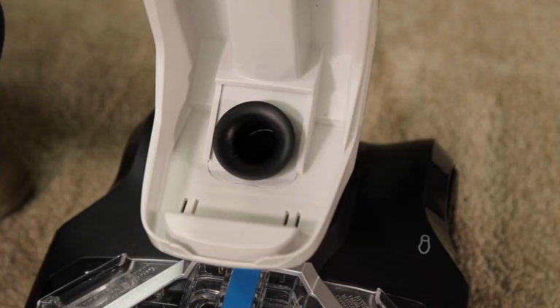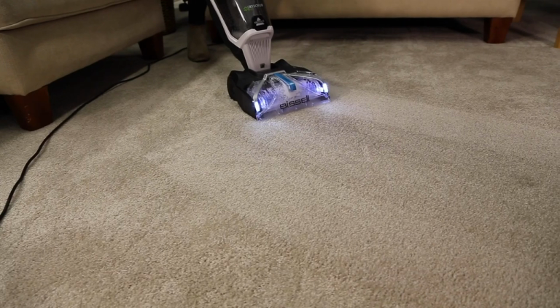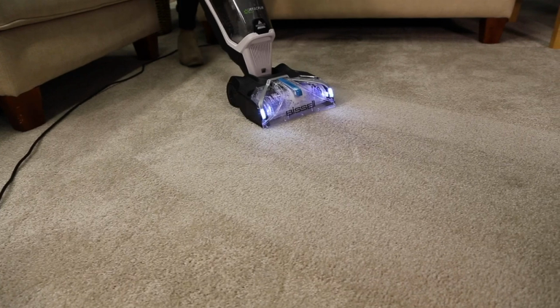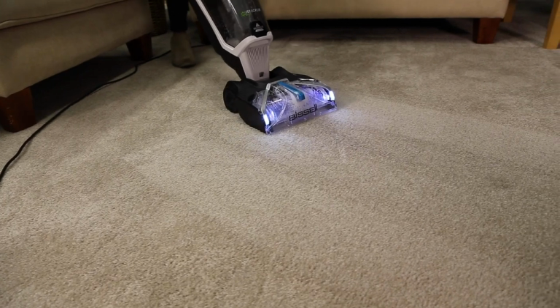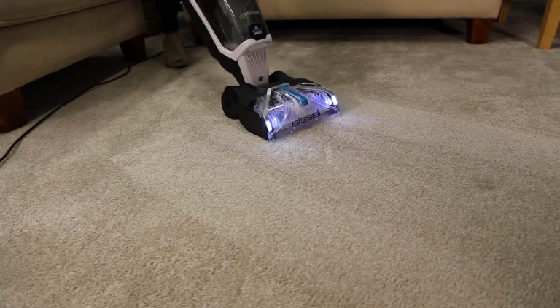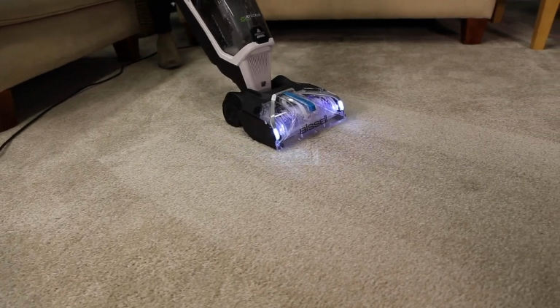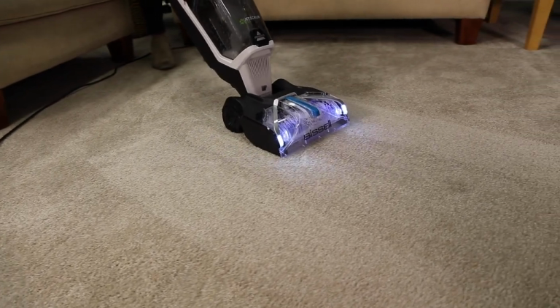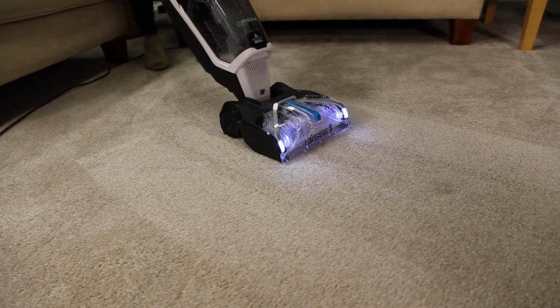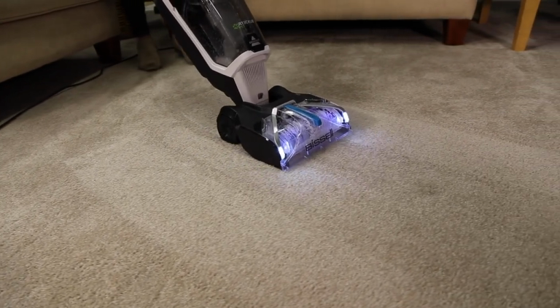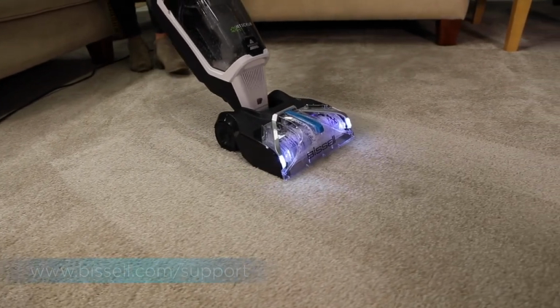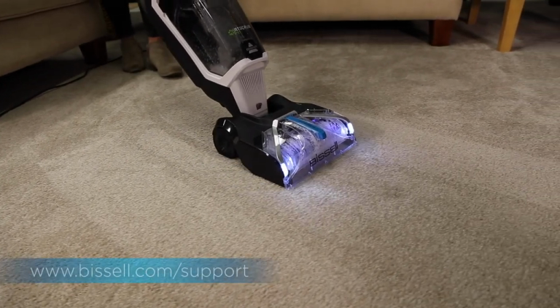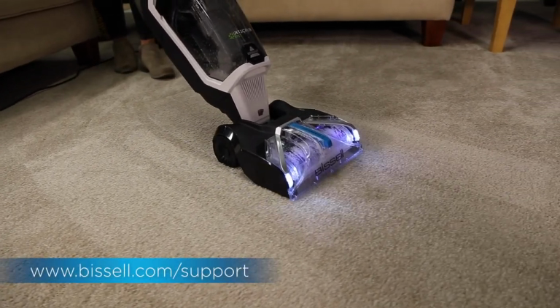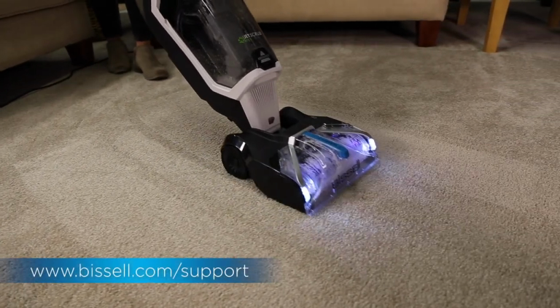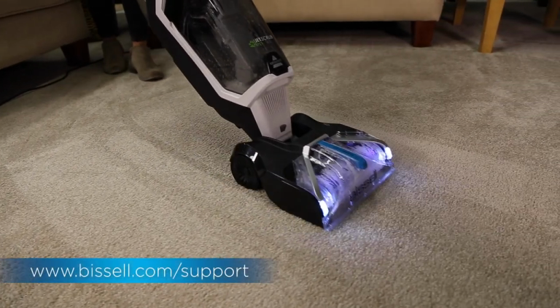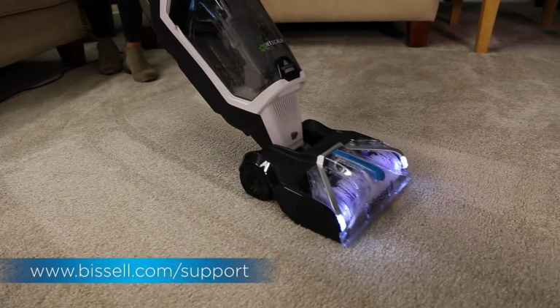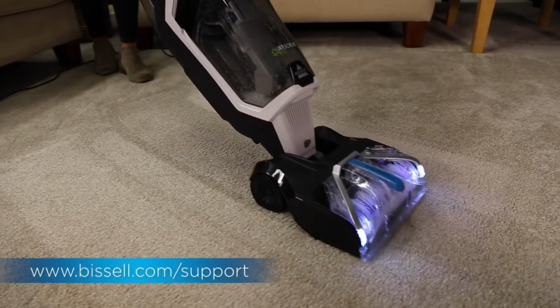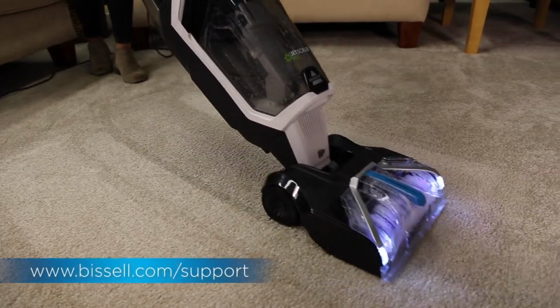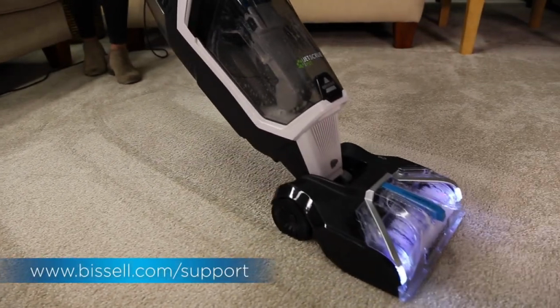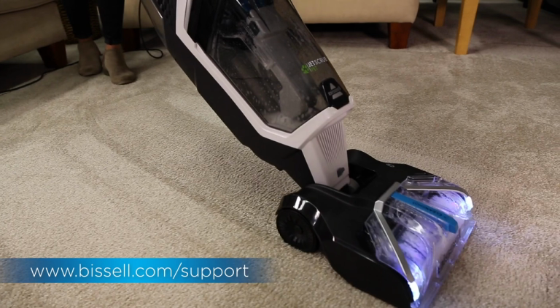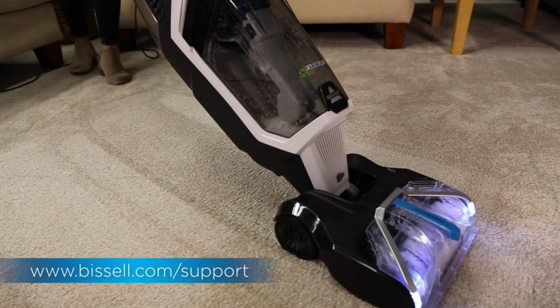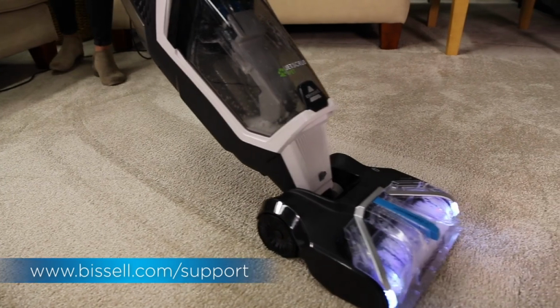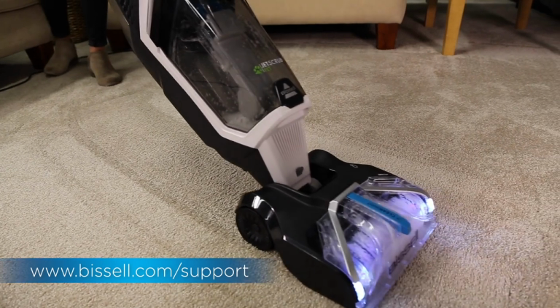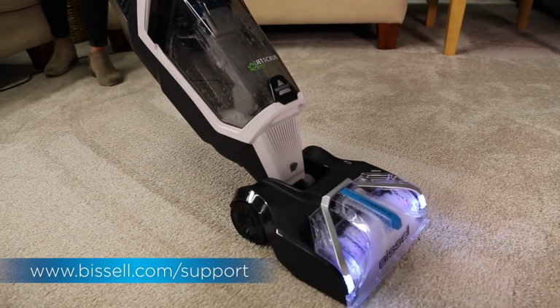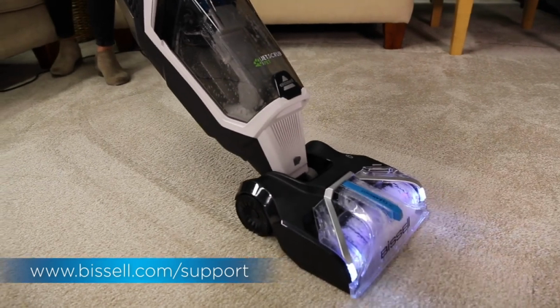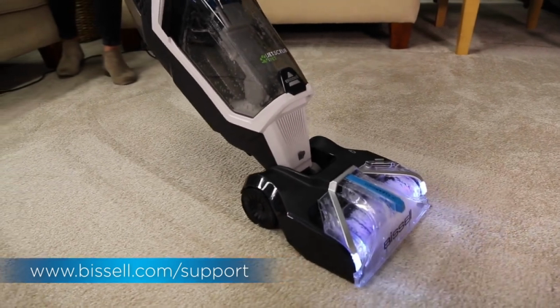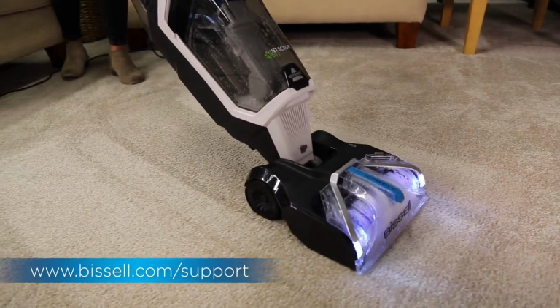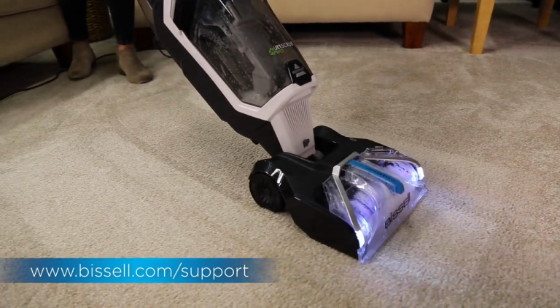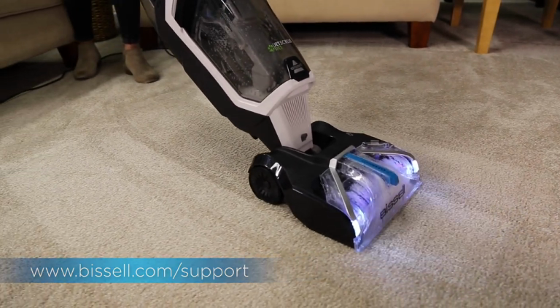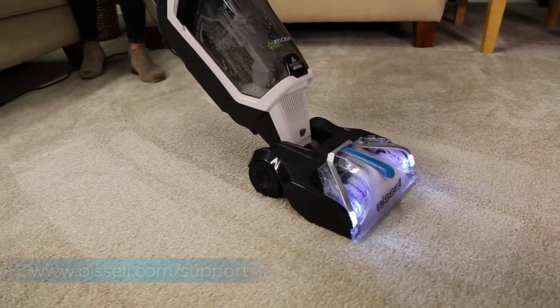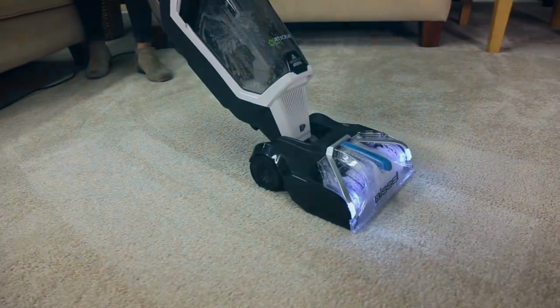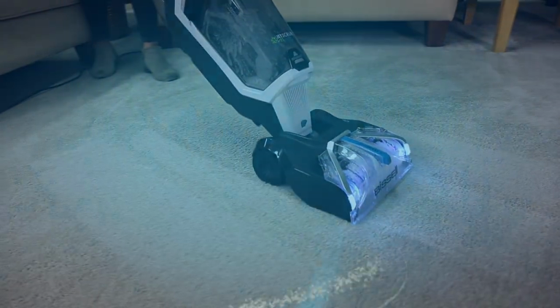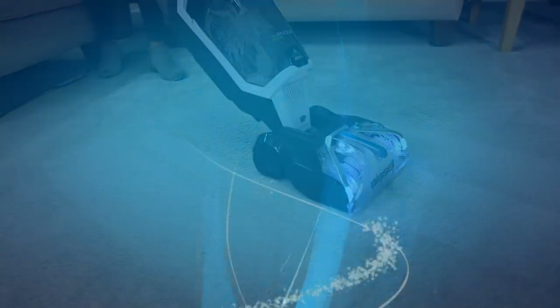Now your machine should be good to go. However, if your machine continues to make excessive noise, contact our consumer care team. Thank you.